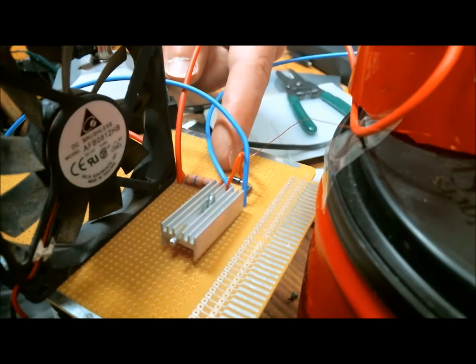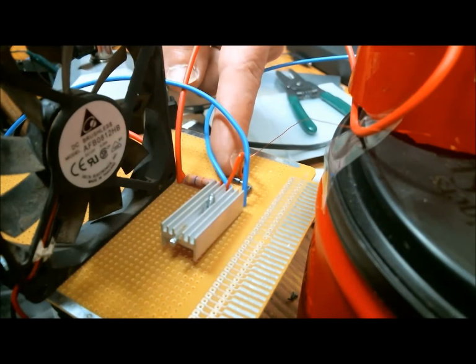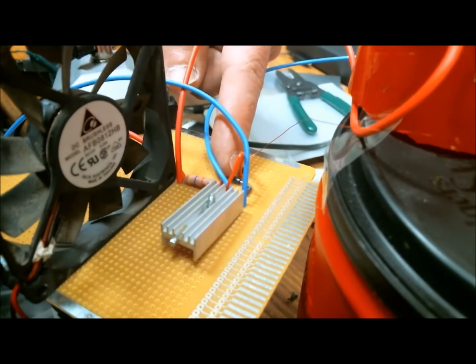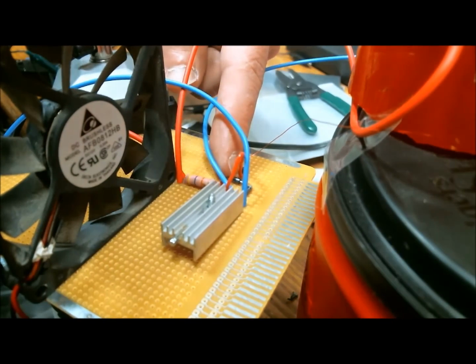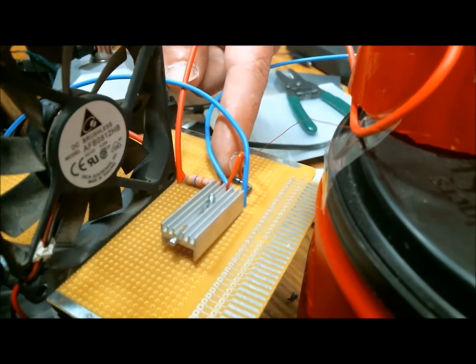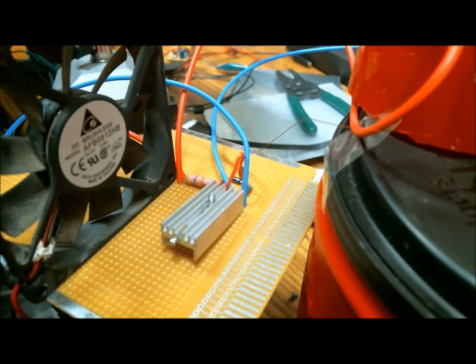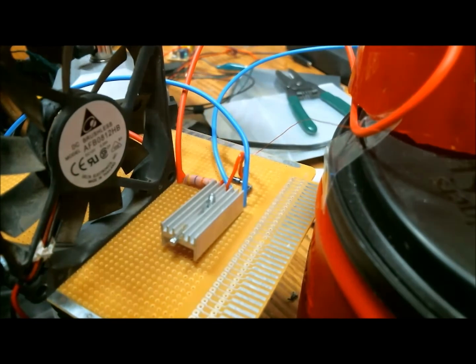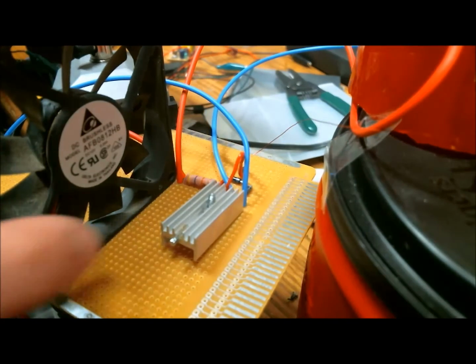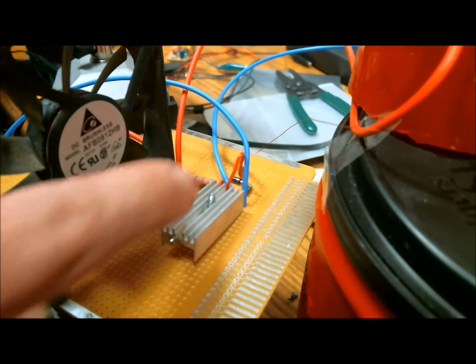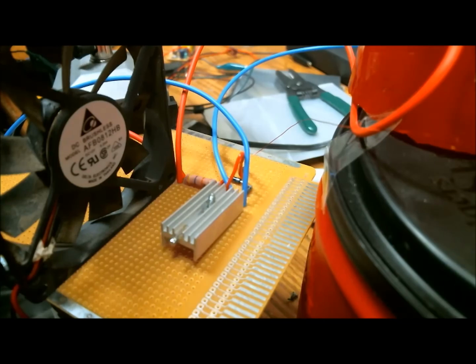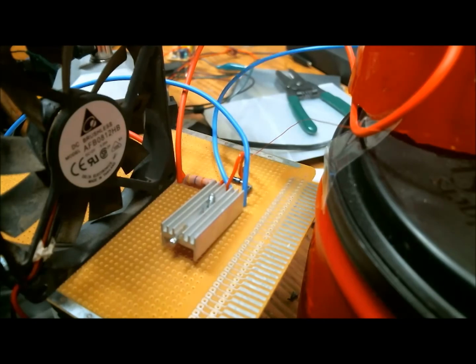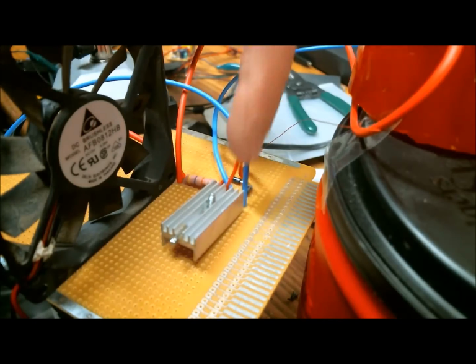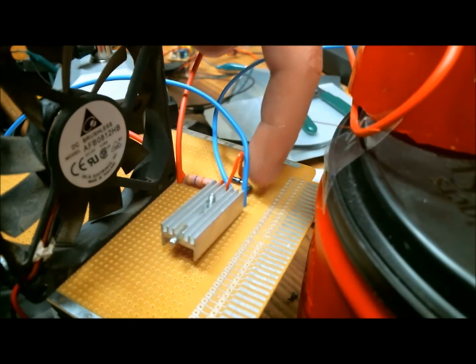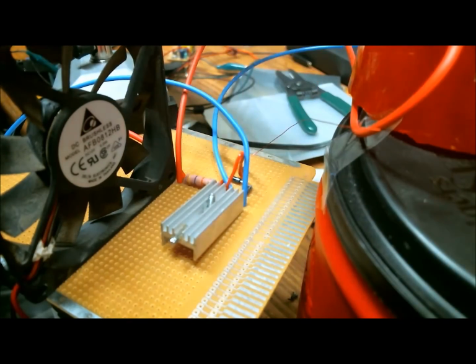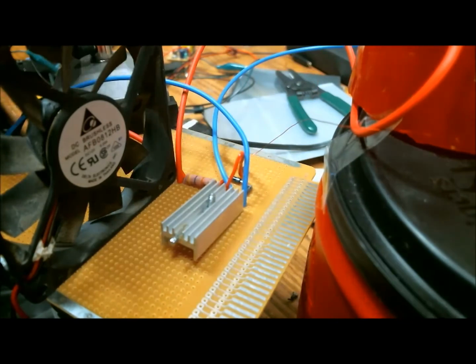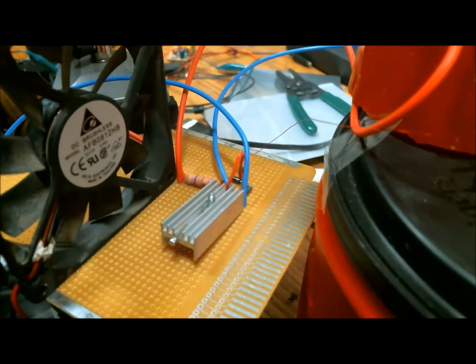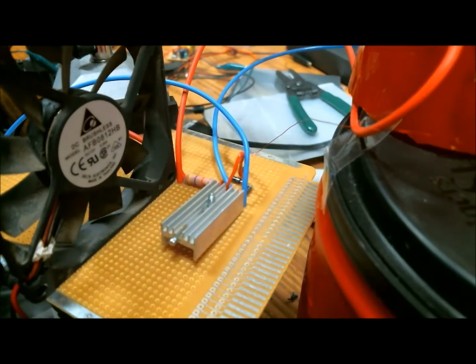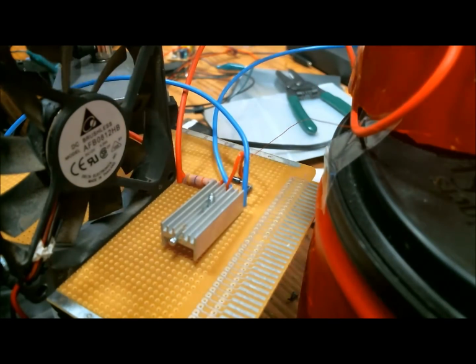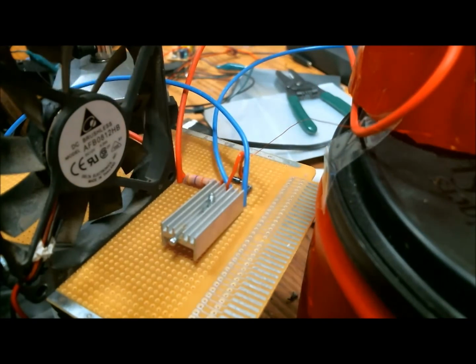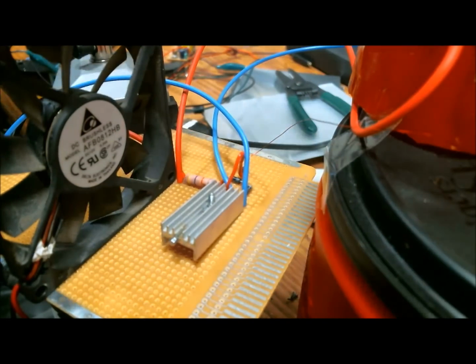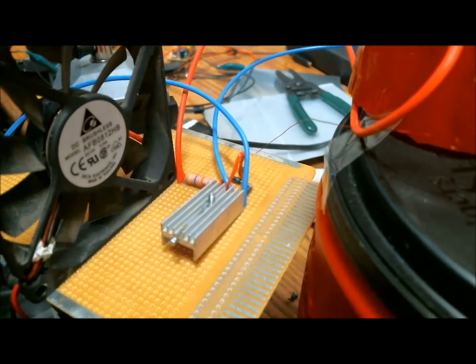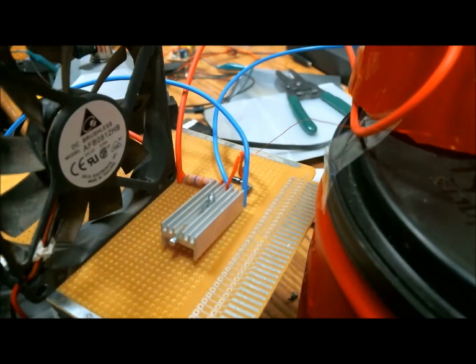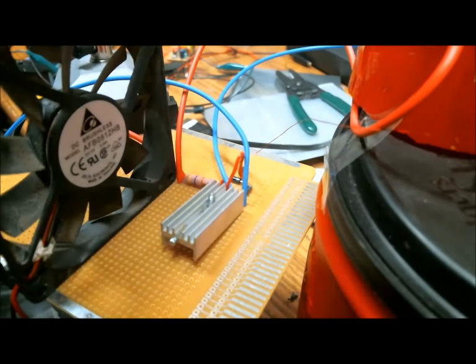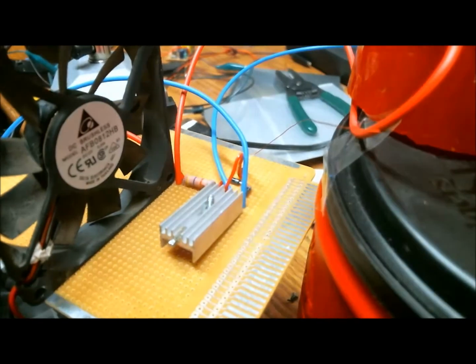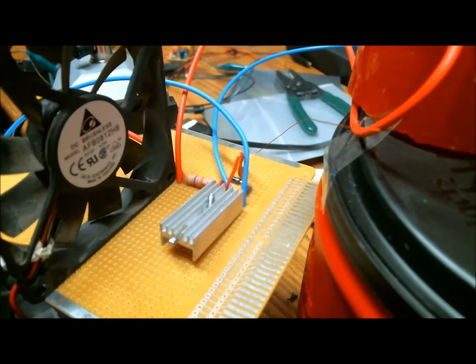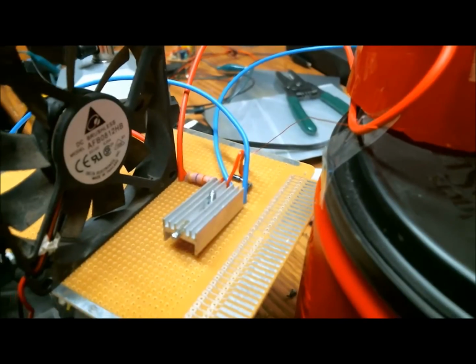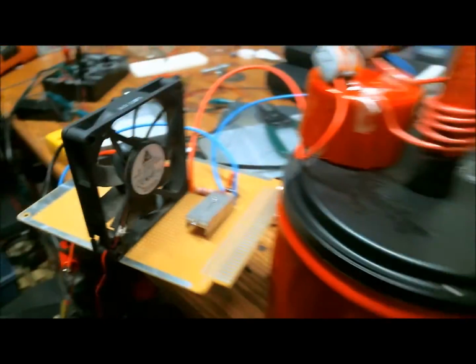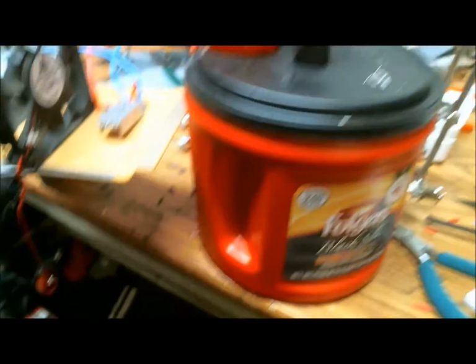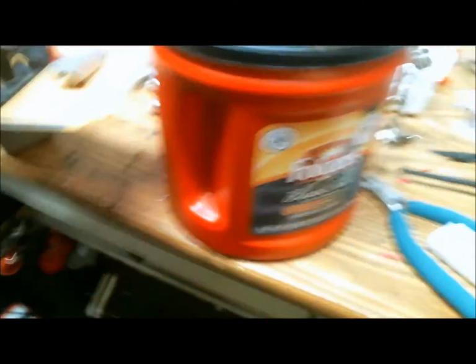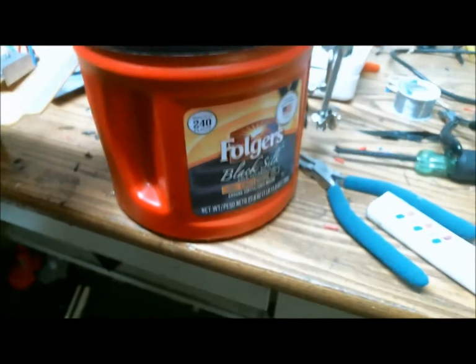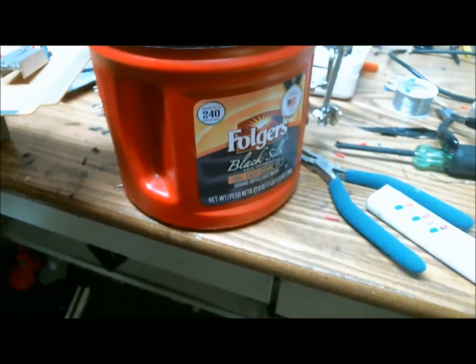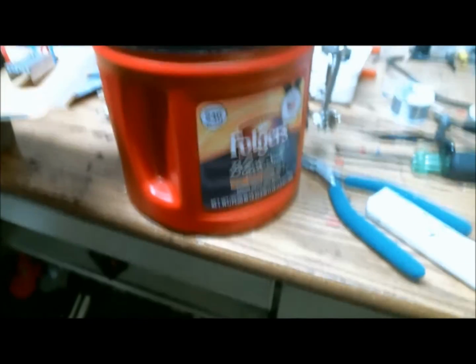And then I have two diodes, you can see one of them — the other one's there as well. Those go to the base. I'll show a schematic at the end of the video so you can build this yourself if you choose to. It's pretty awesome.